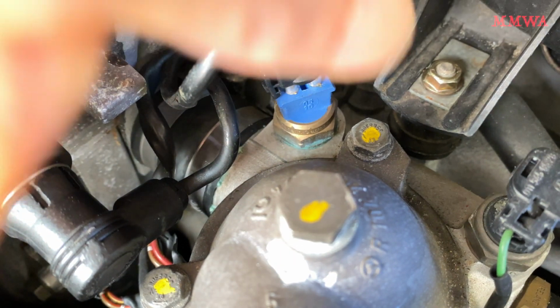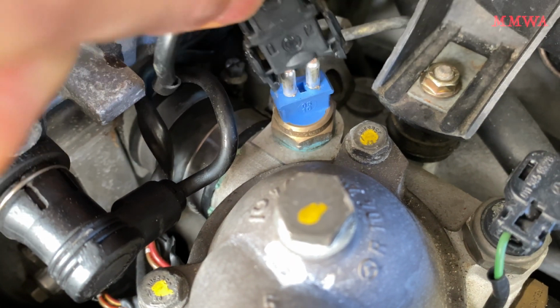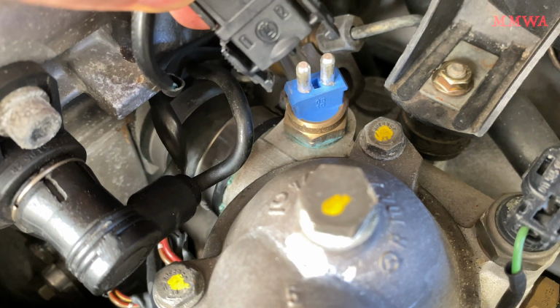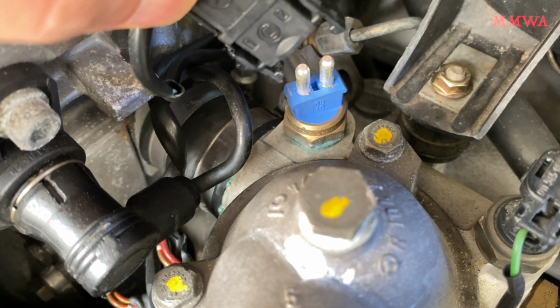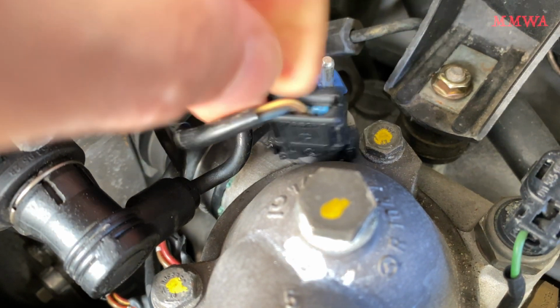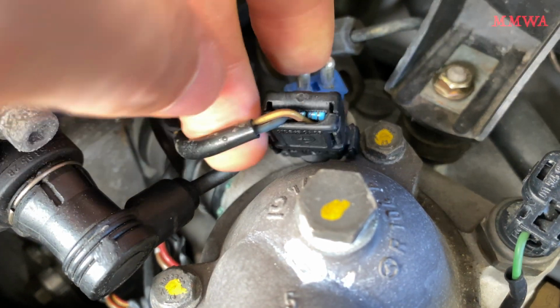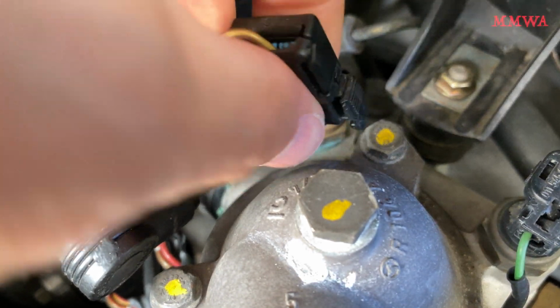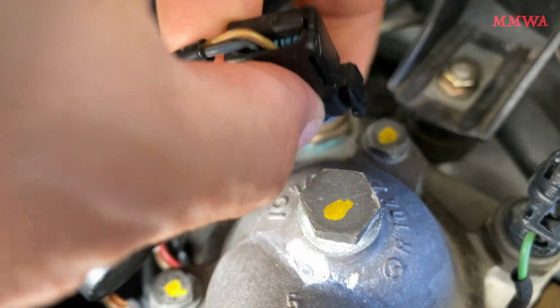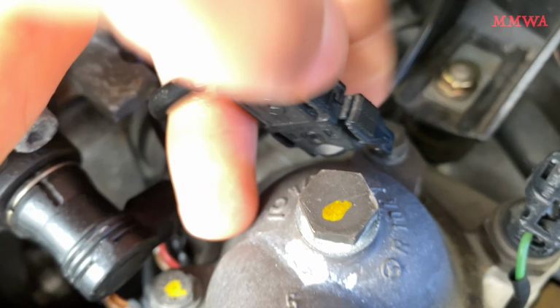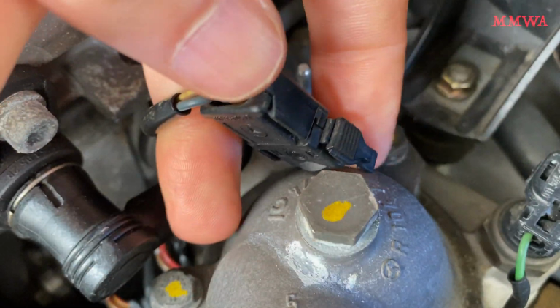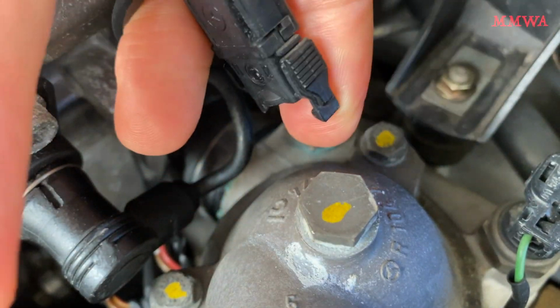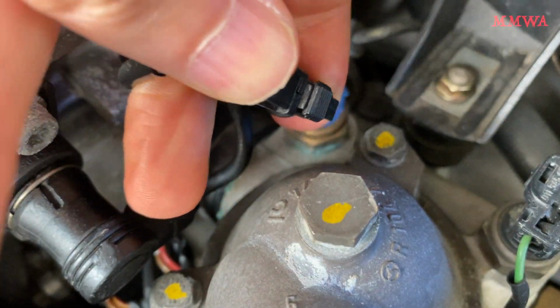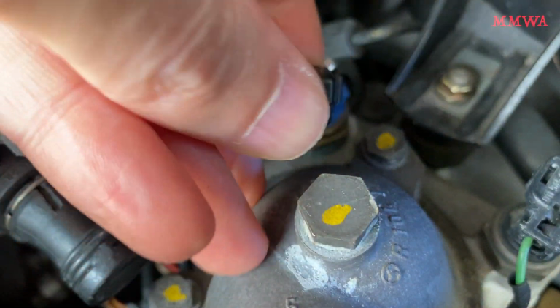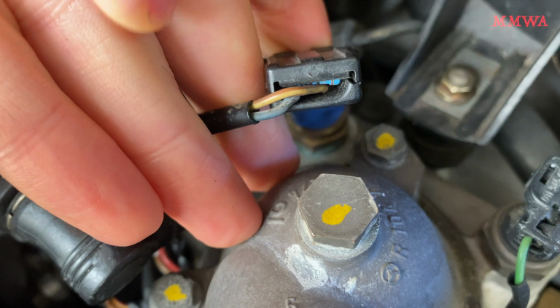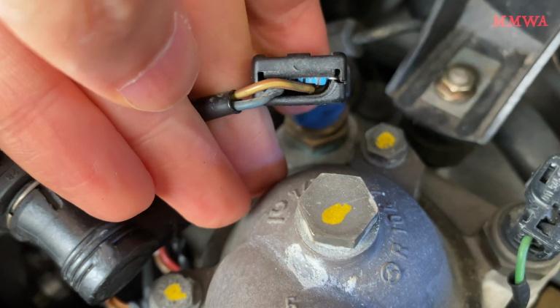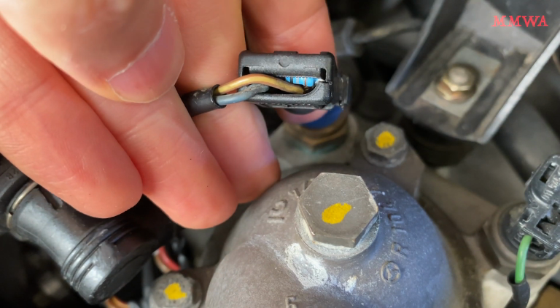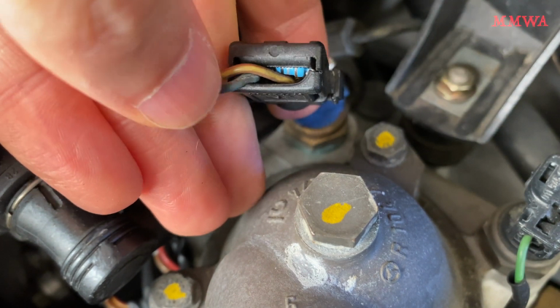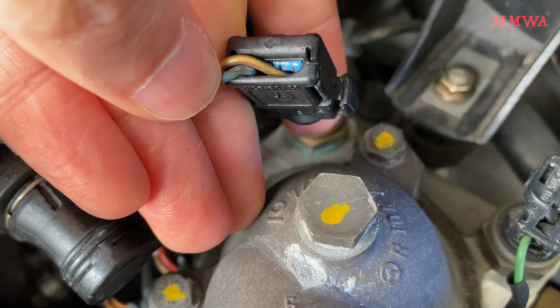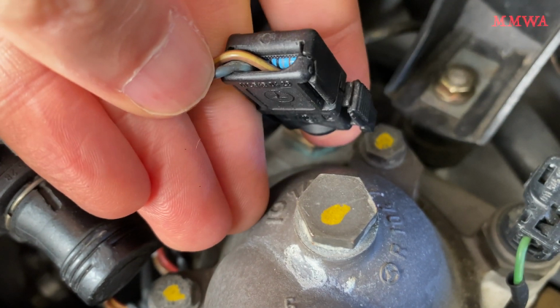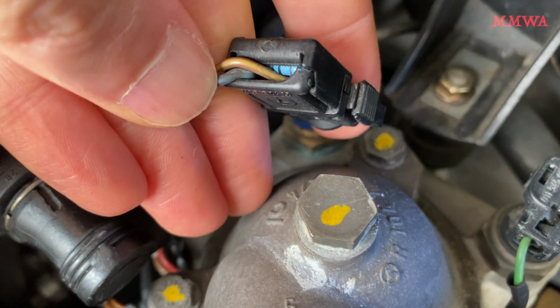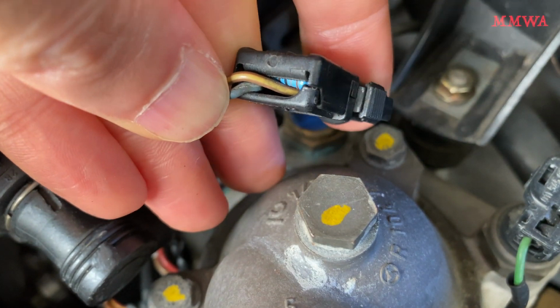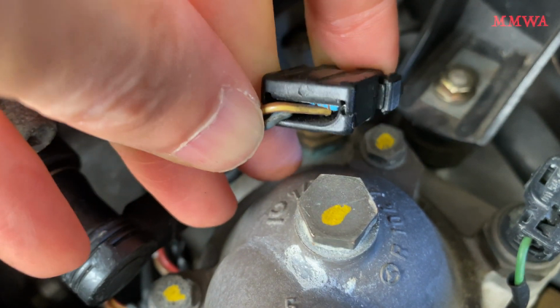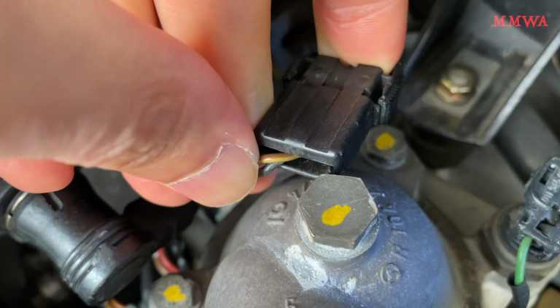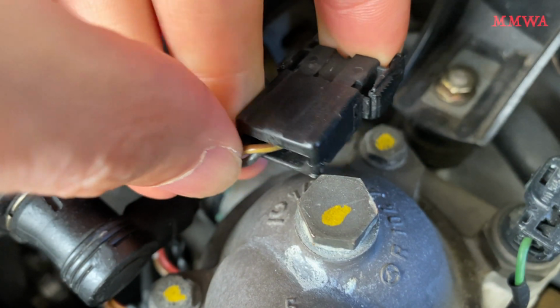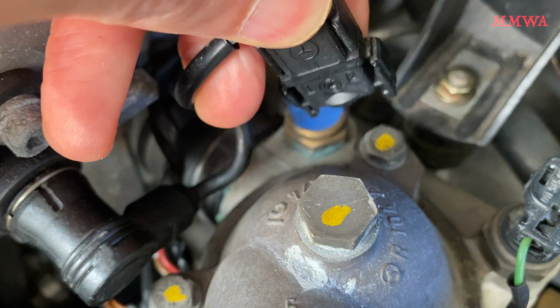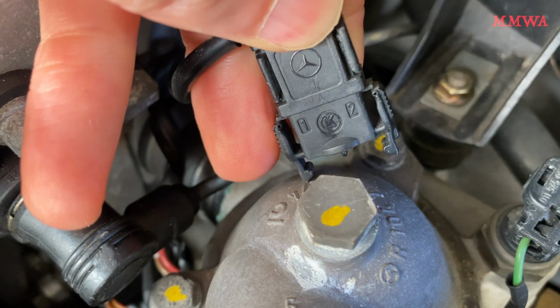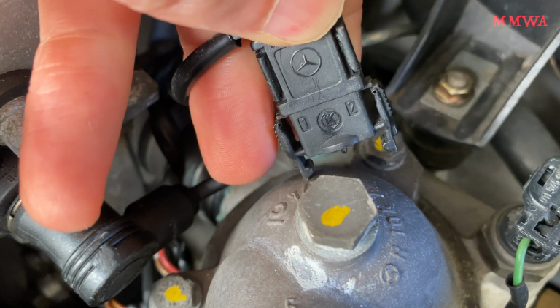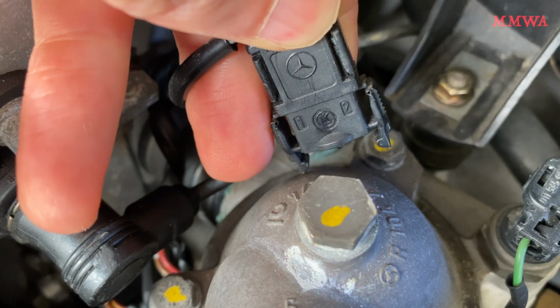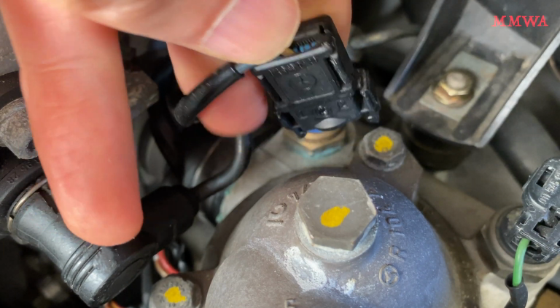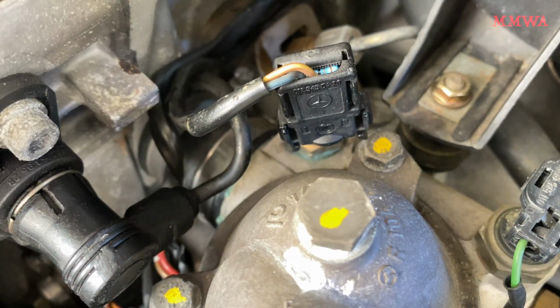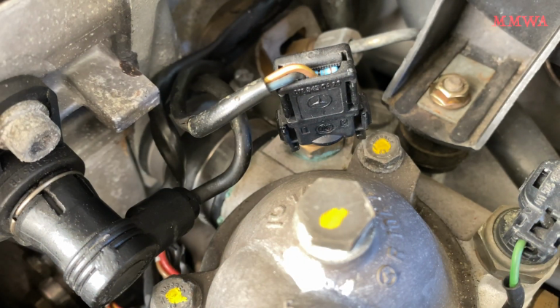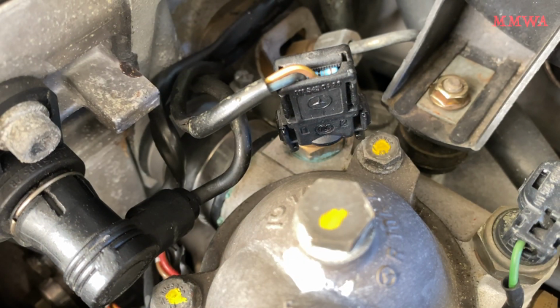This is quite handy because we can actually adjust the temperature at which the fan turns on in our W124s and W126s by simply adding a resistor in parallel inside the connector shell.